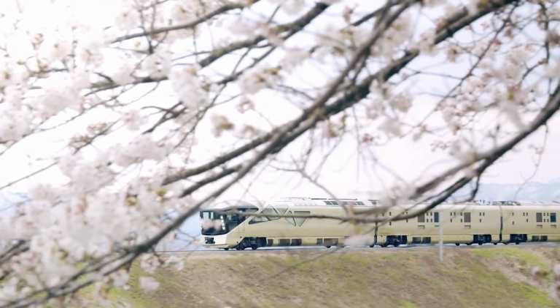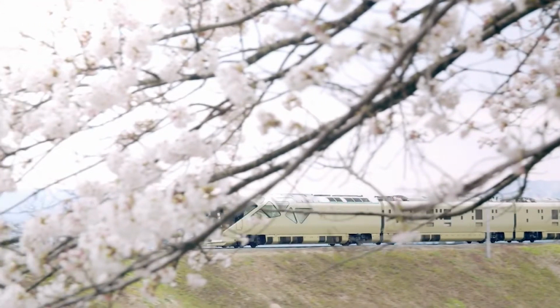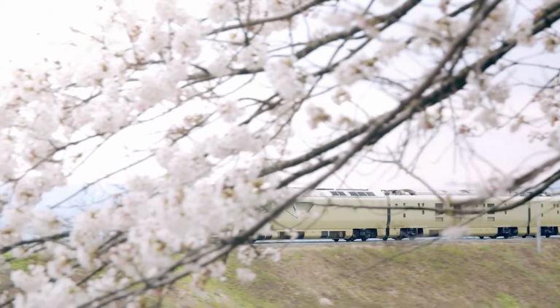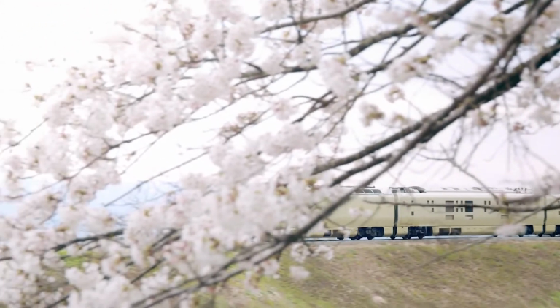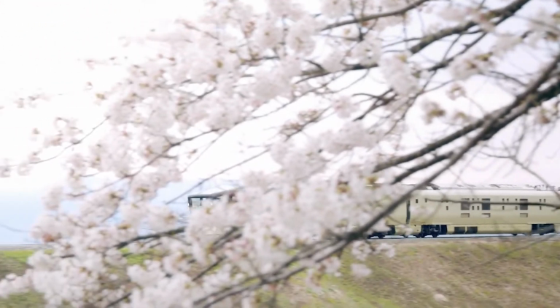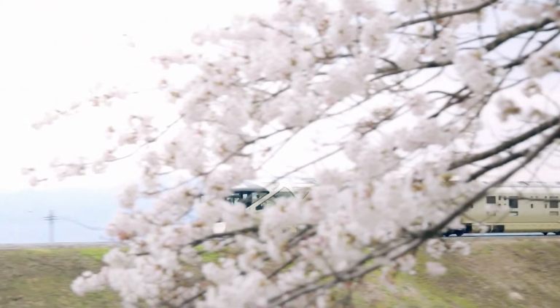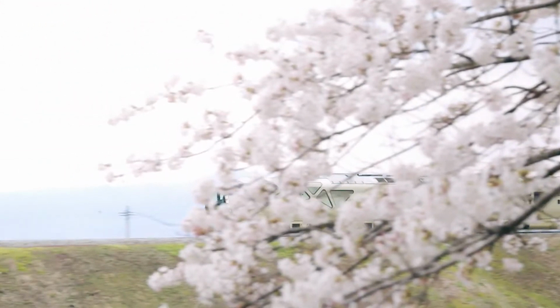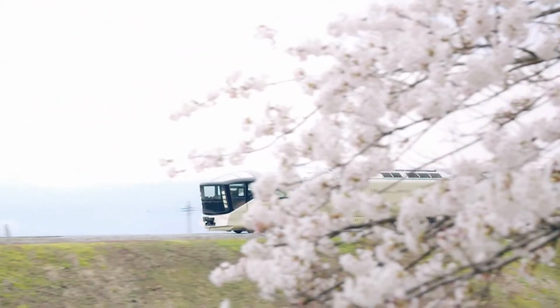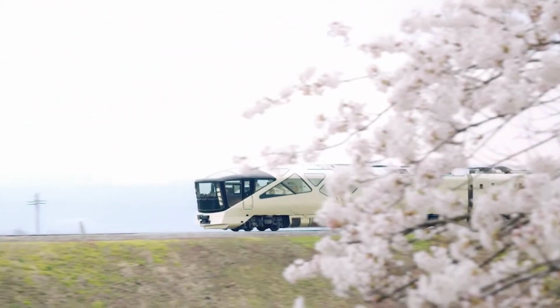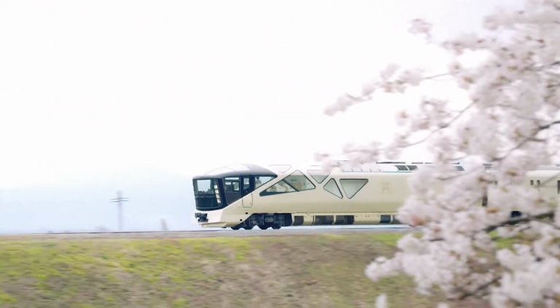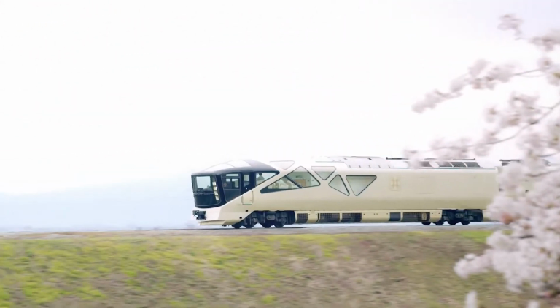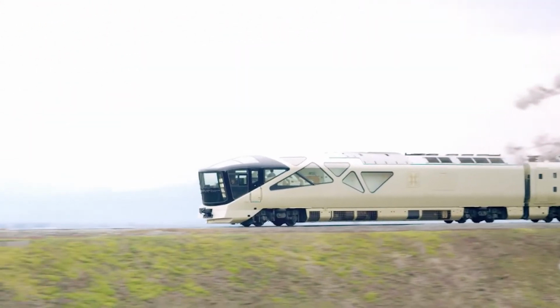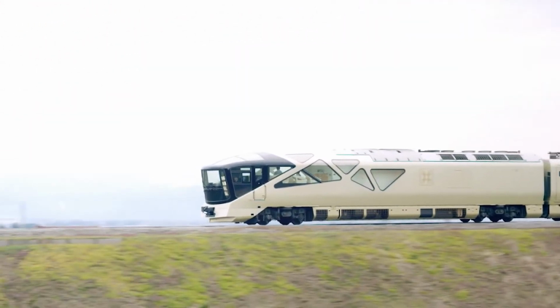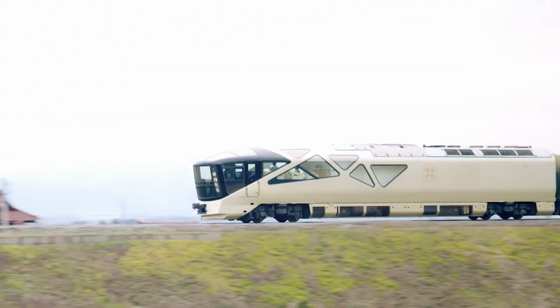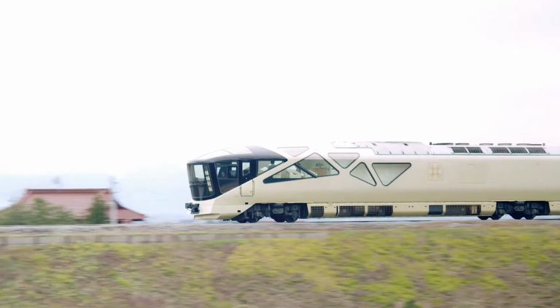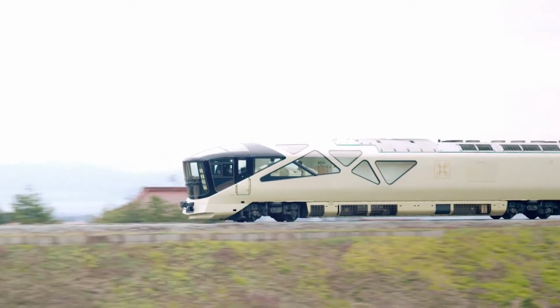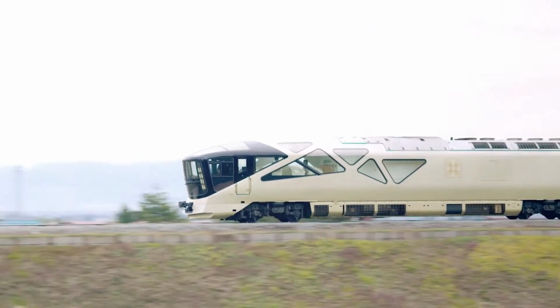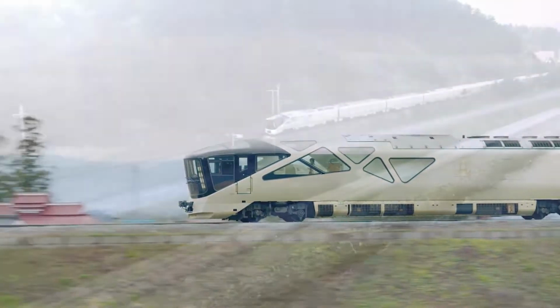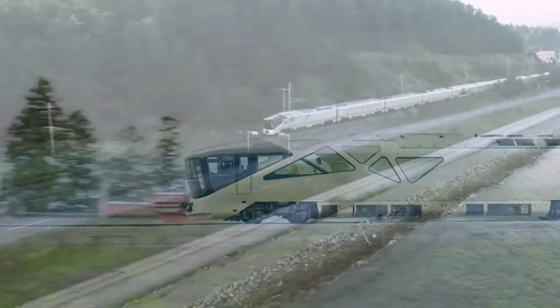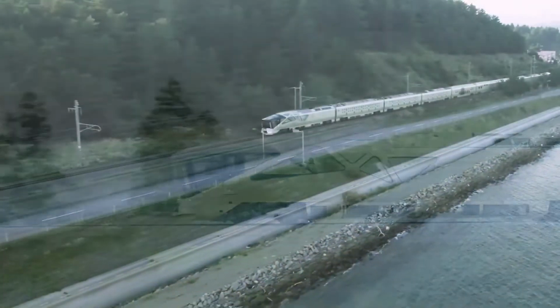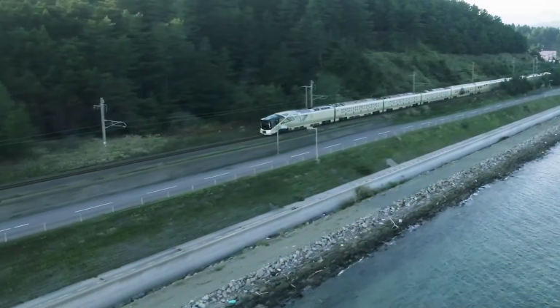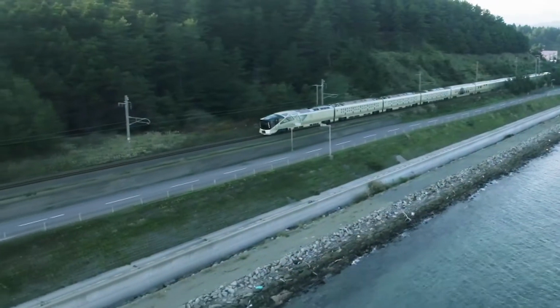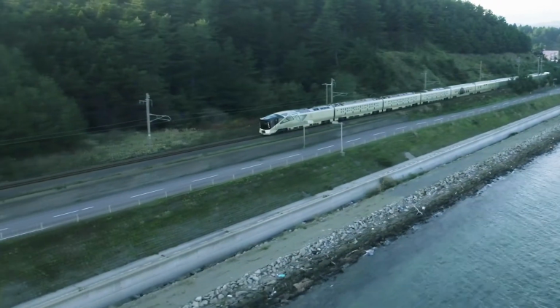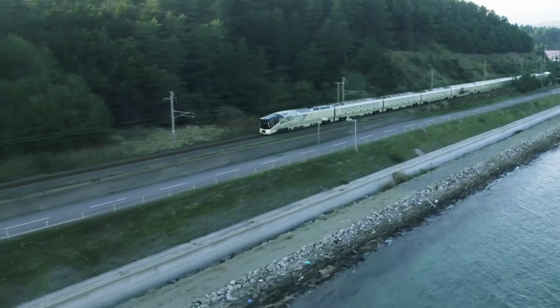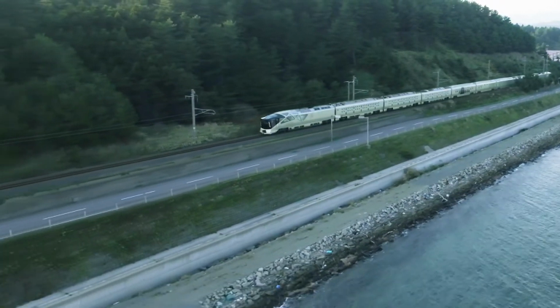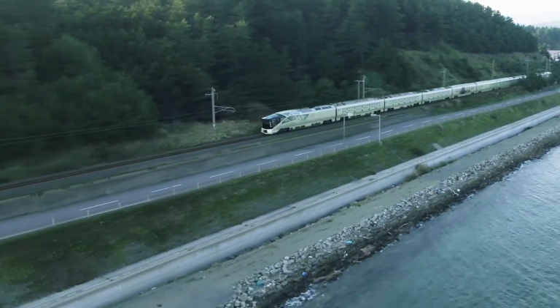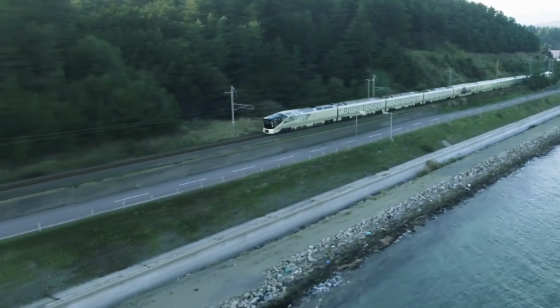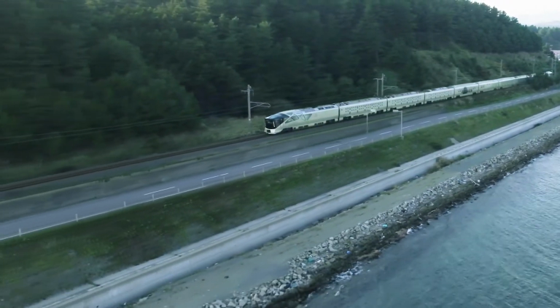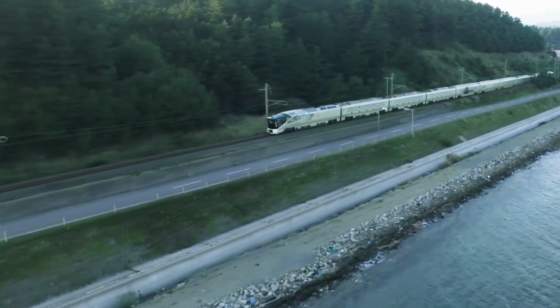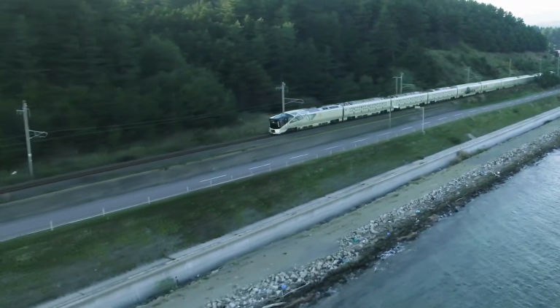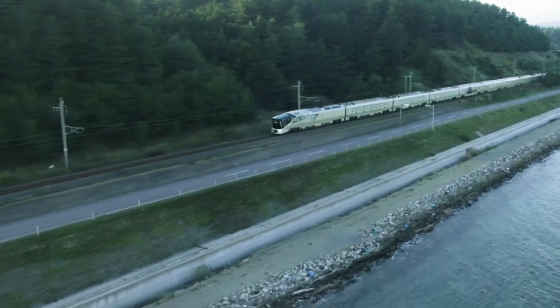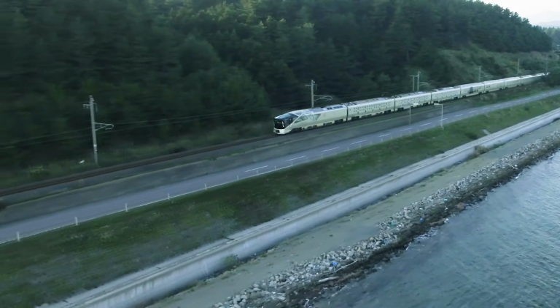Traveling isn't just about arriving at your goal. Getting there is half the joy. This cruise train aims to breathe new life into train travel, making it an essential aspect of a Kyushu getaway.